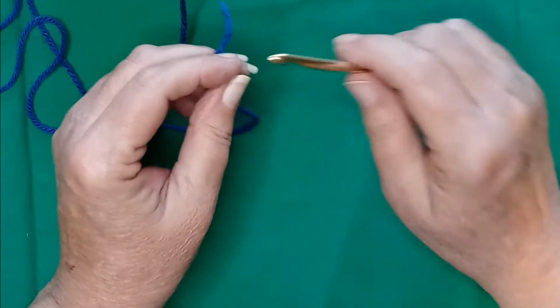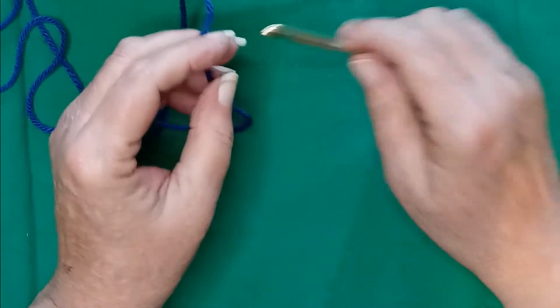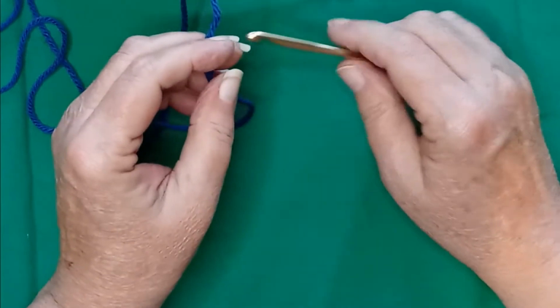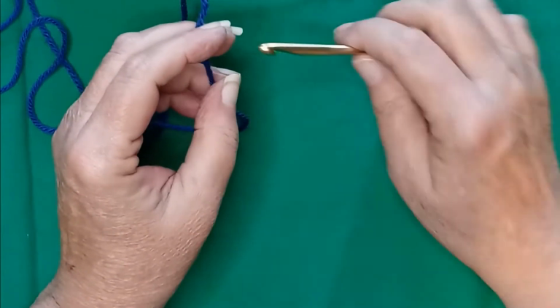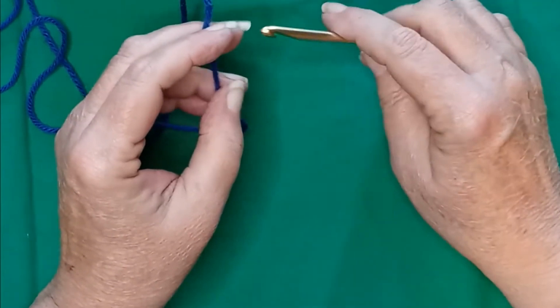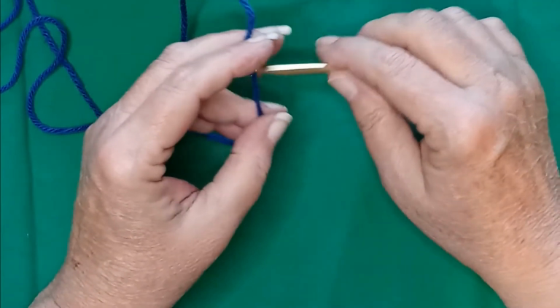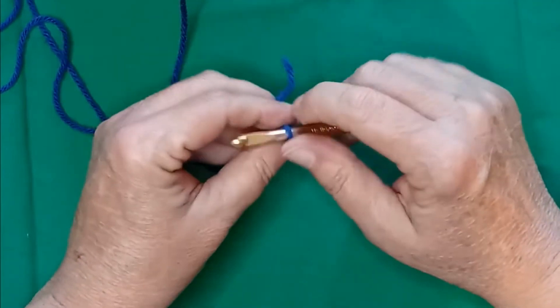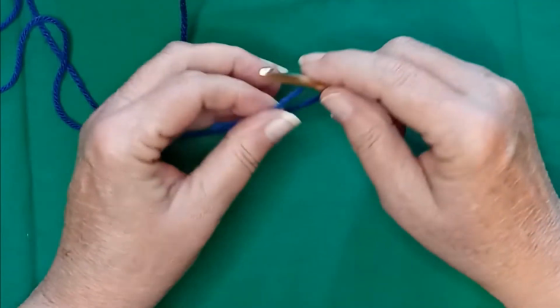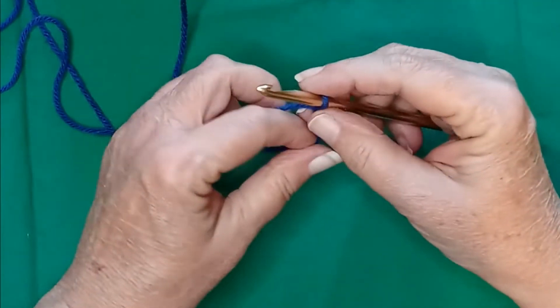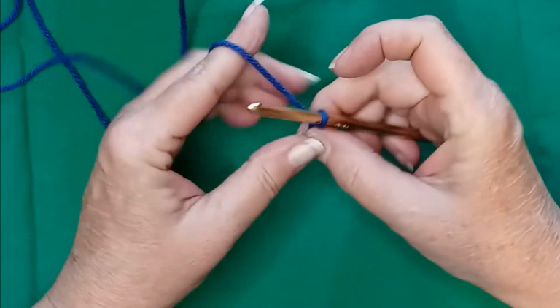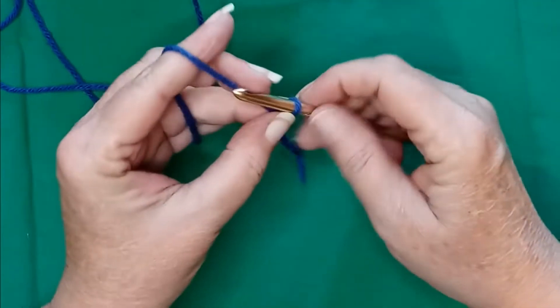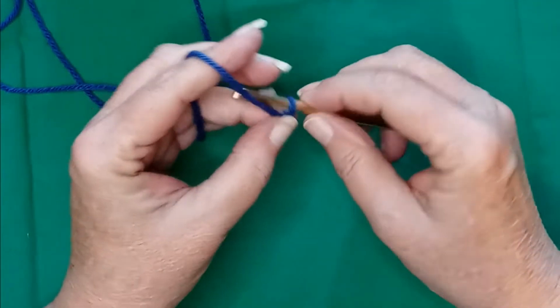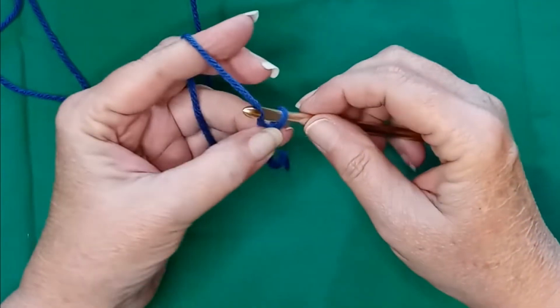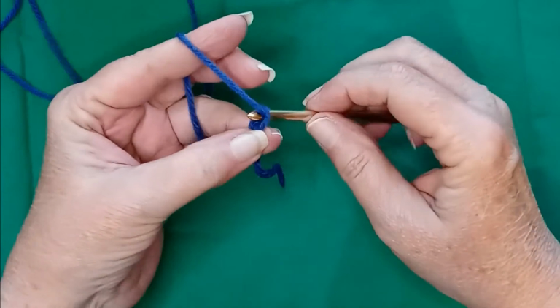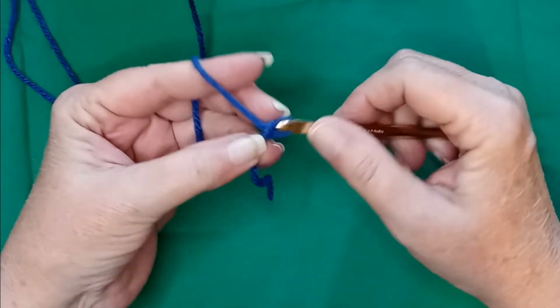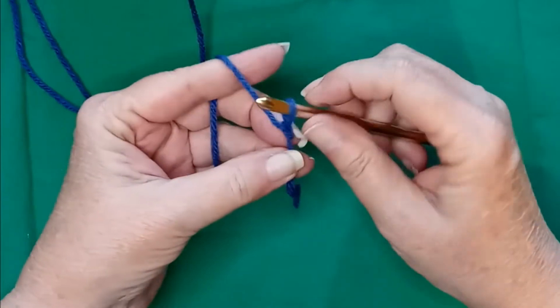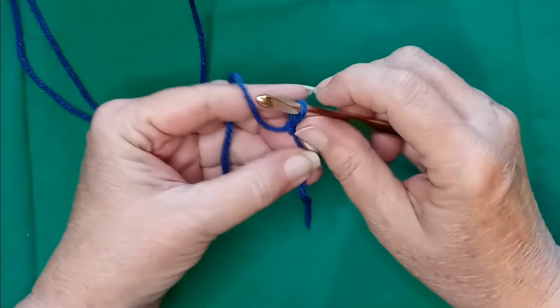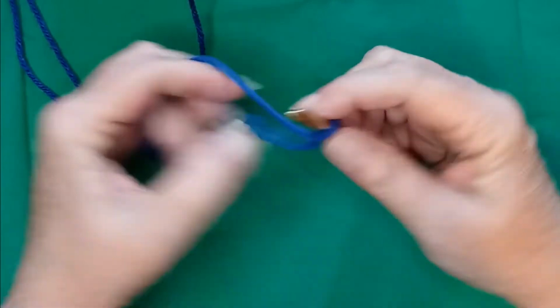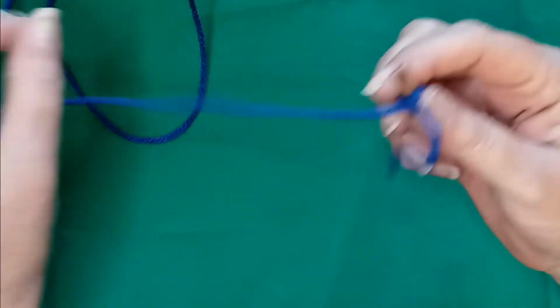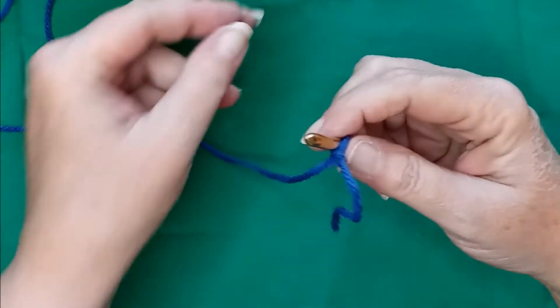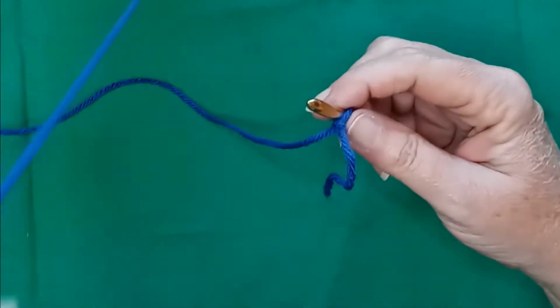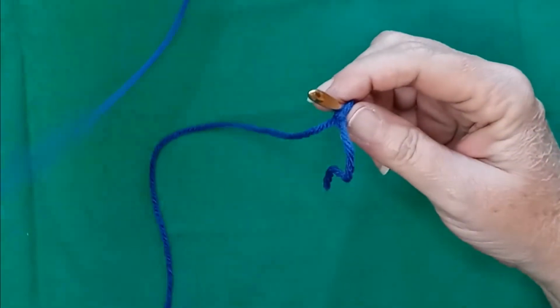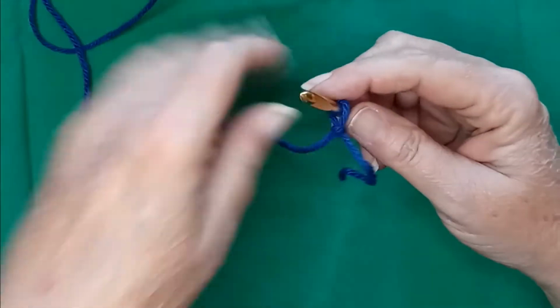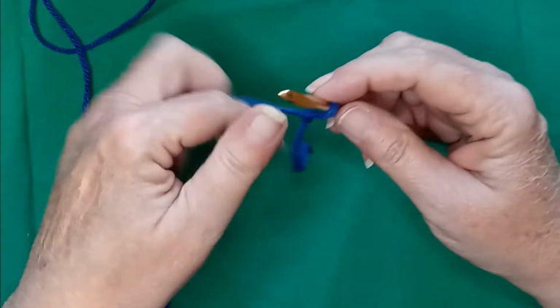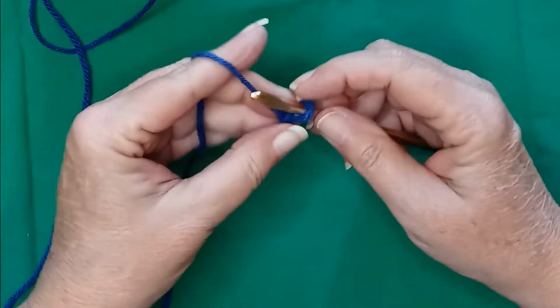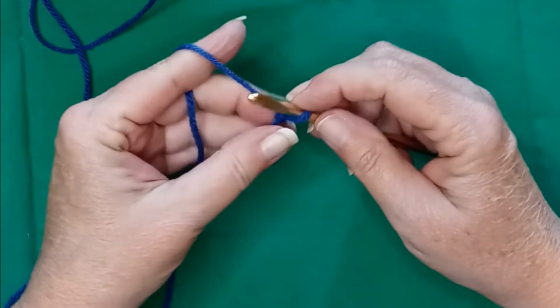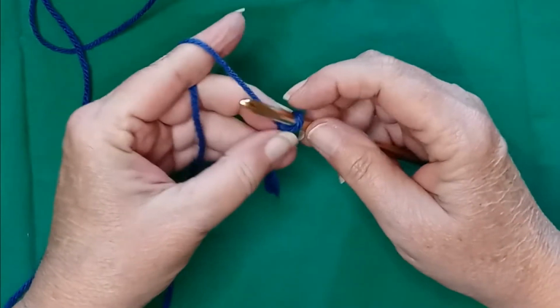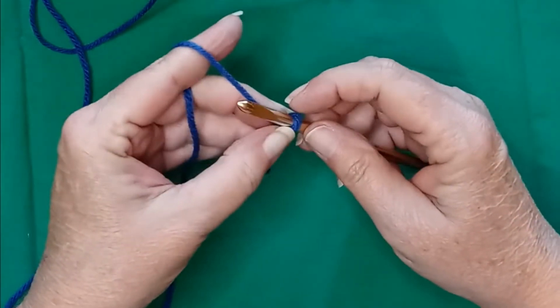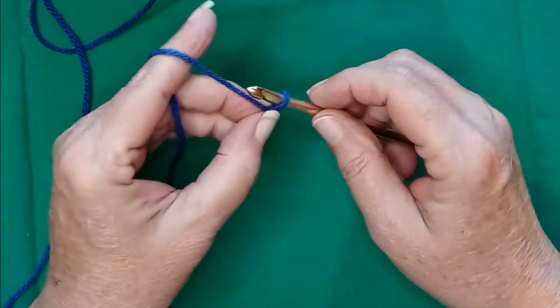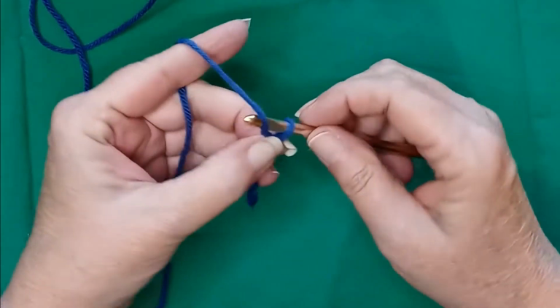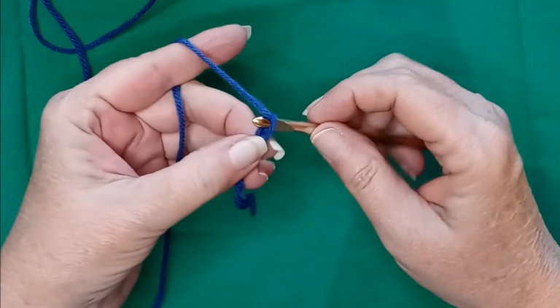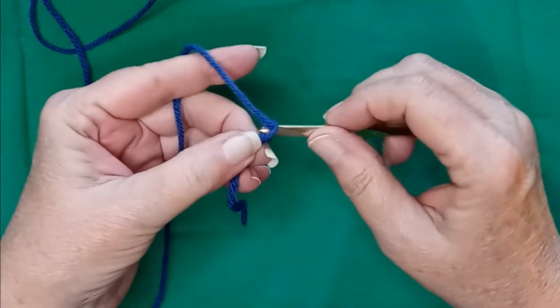We're going to learn the iris stitch and it's done in multiples of four for your starting chain. So let's do that in multiples of four.